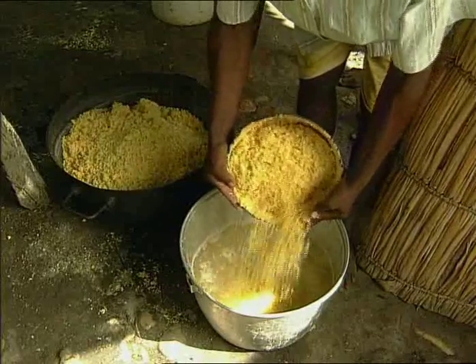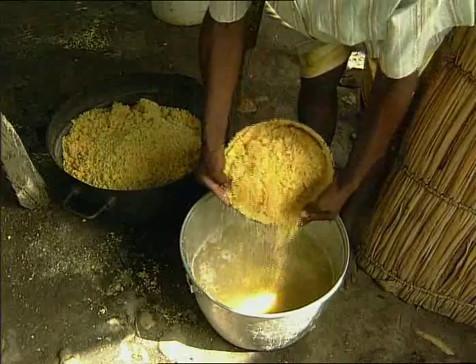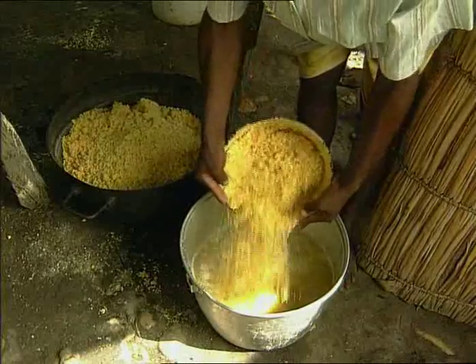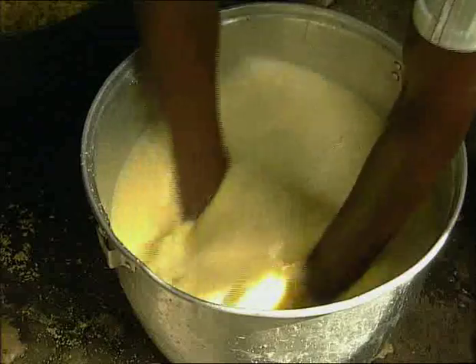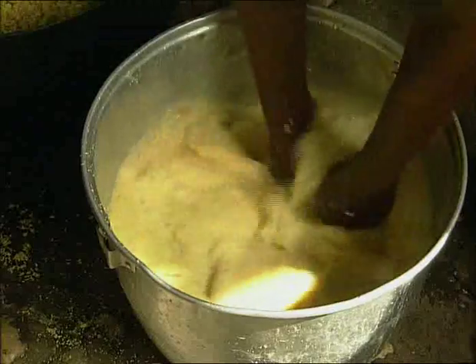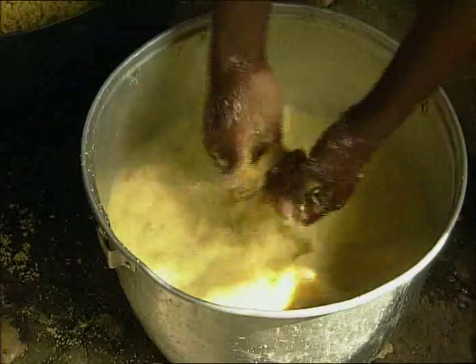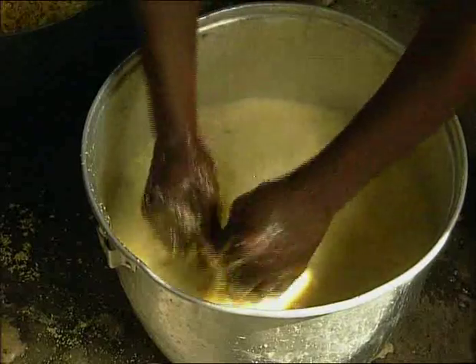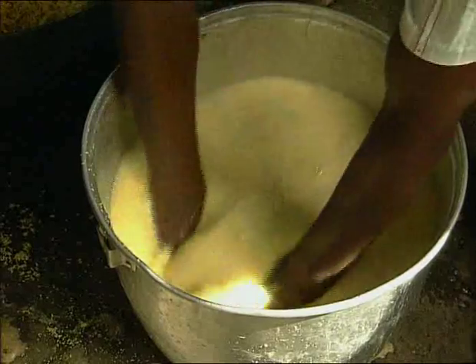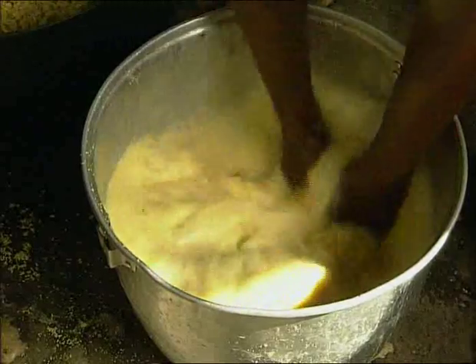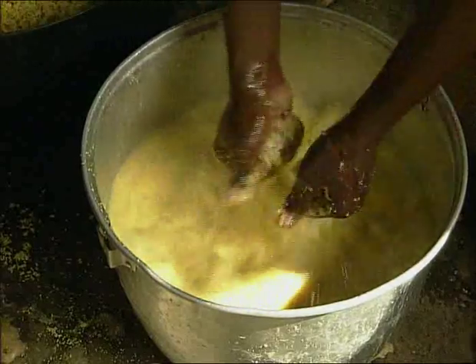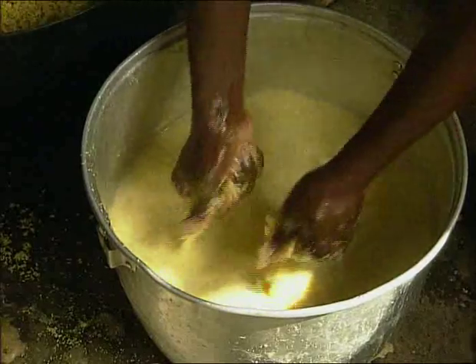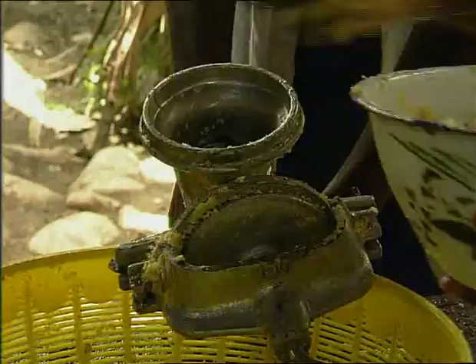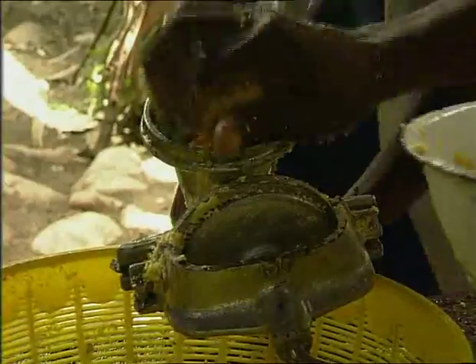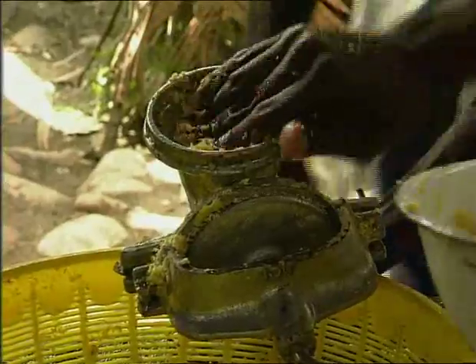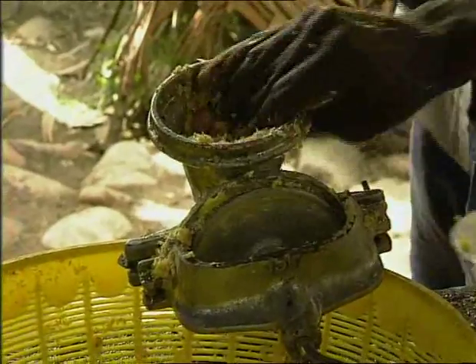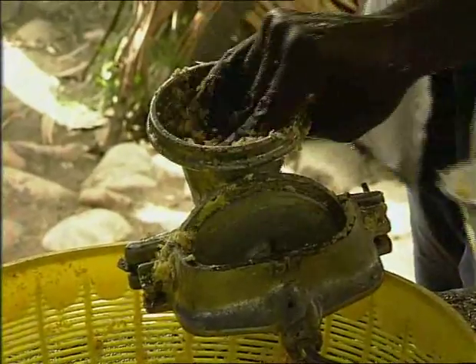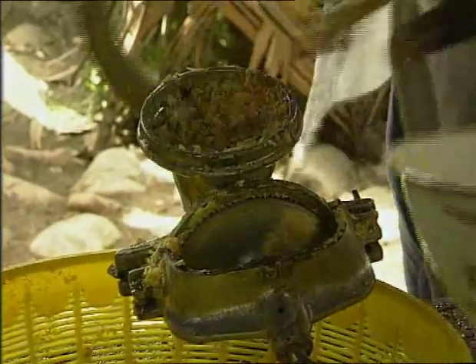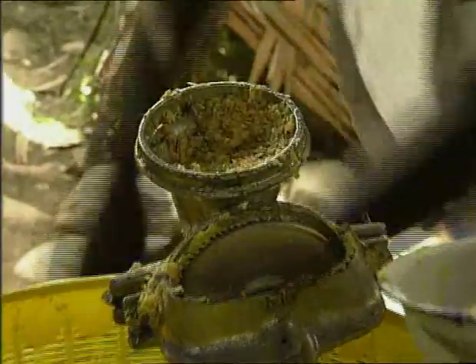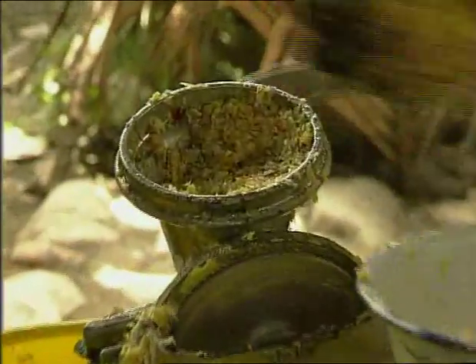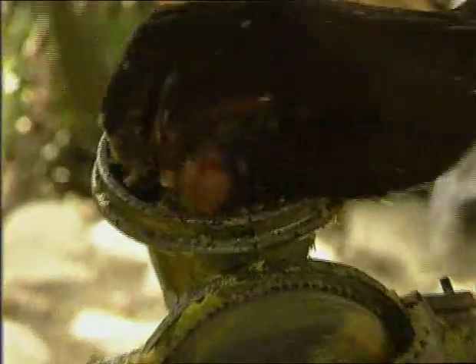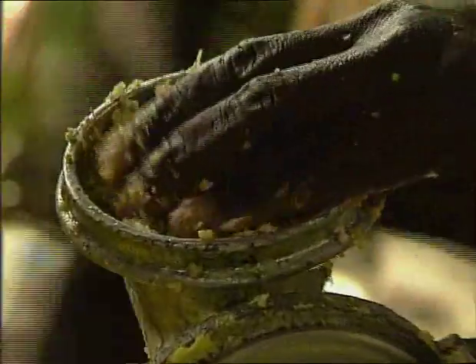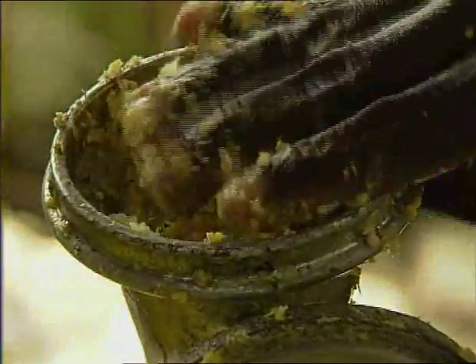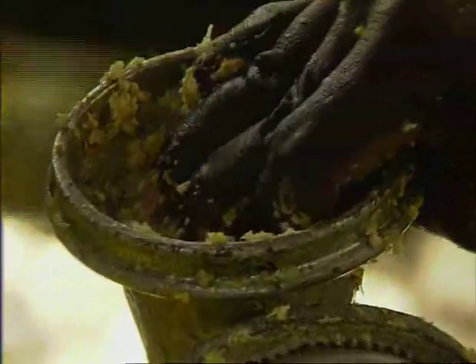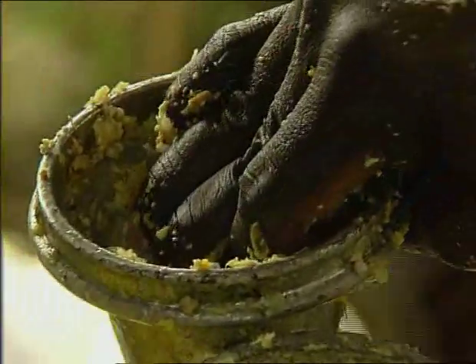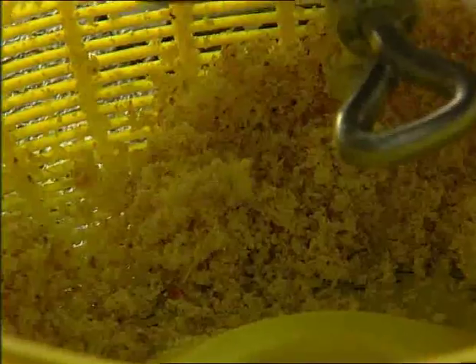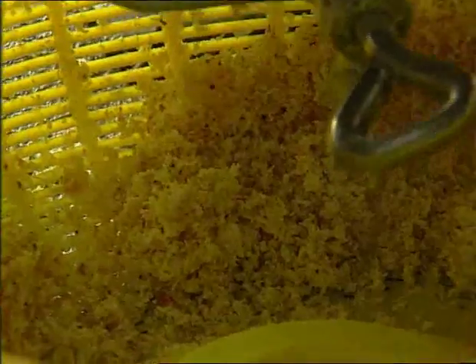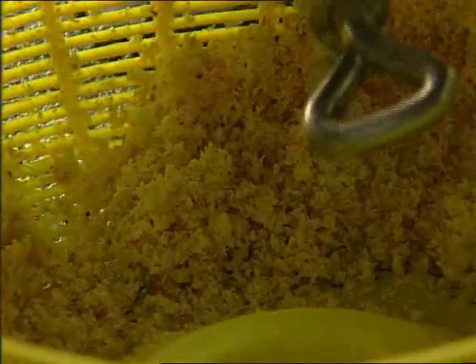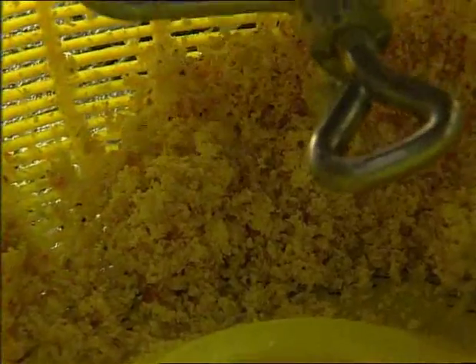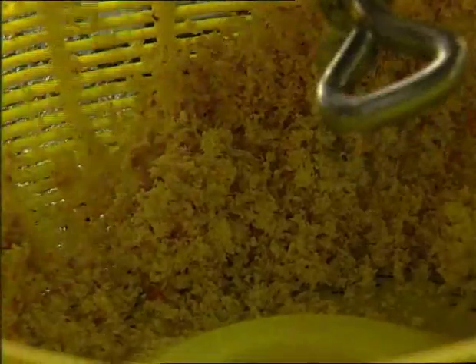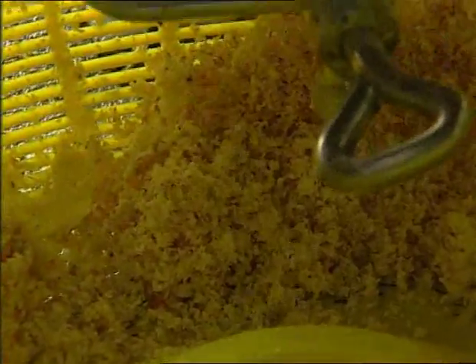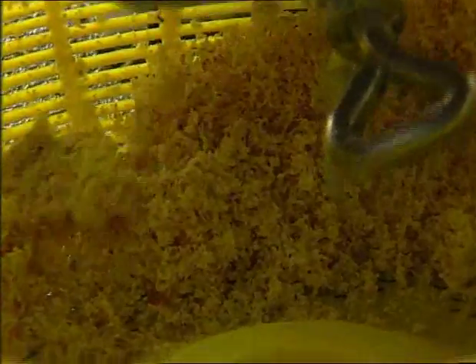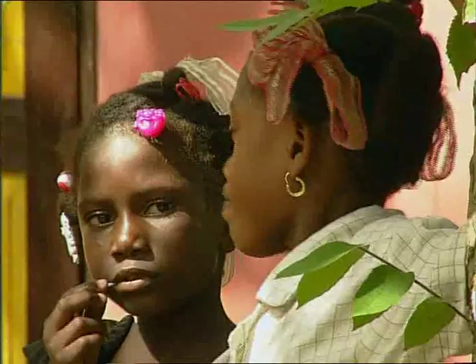Frank Eliassin has bought three mills. With these, he and his wife produce cassan for the whole neighbourhood. The corn has to be ground twice to make it. Everyone benefits from these small machines, particularly children, who love this well-known and nutritious dish.